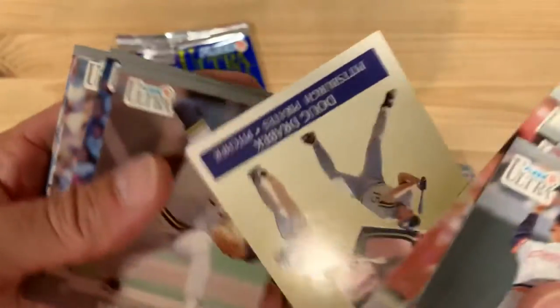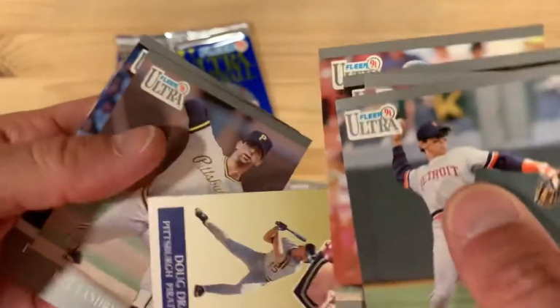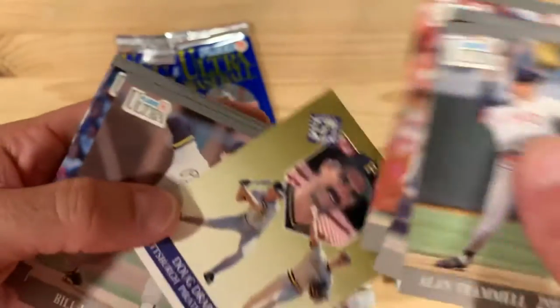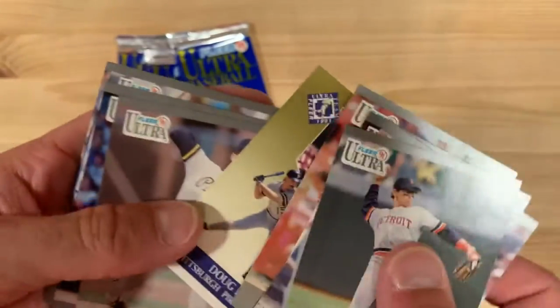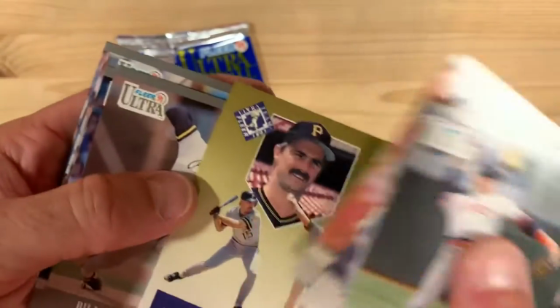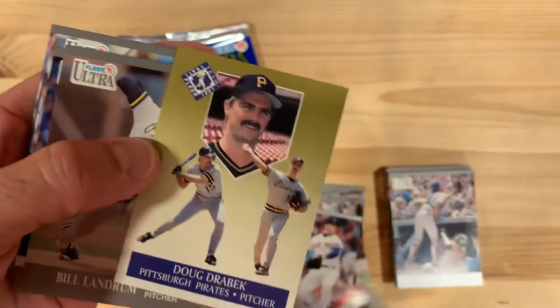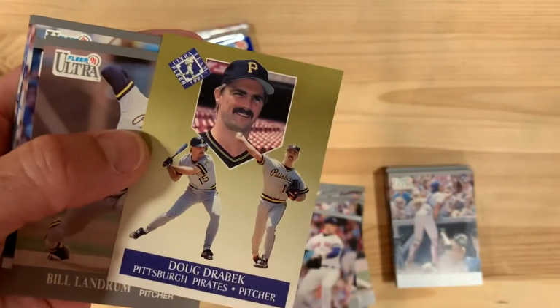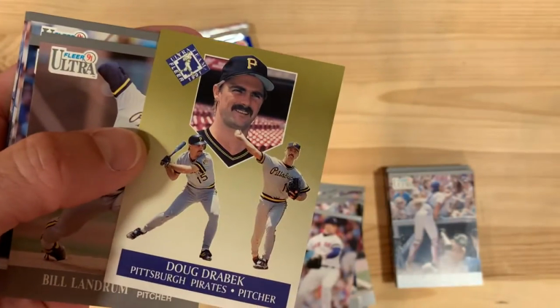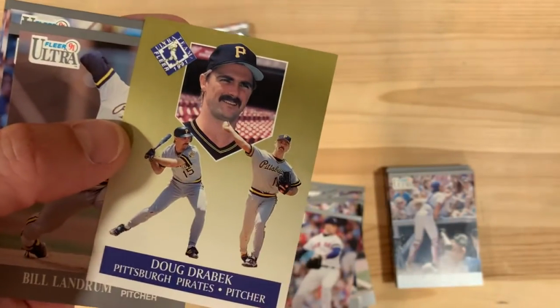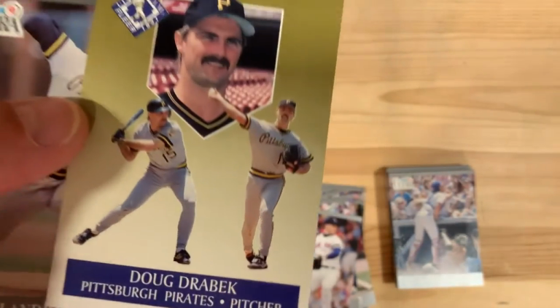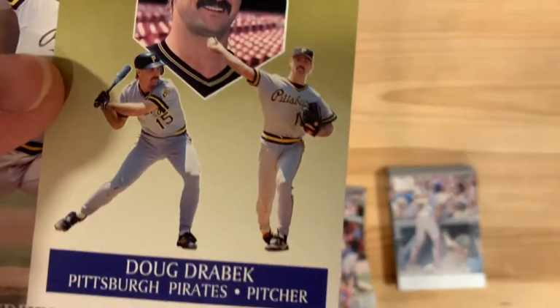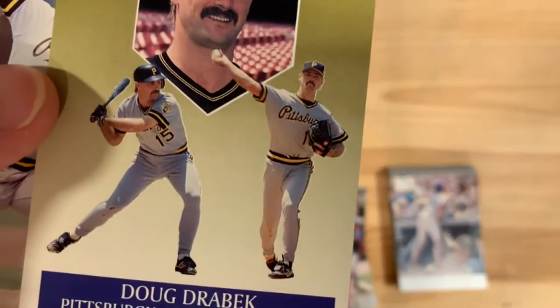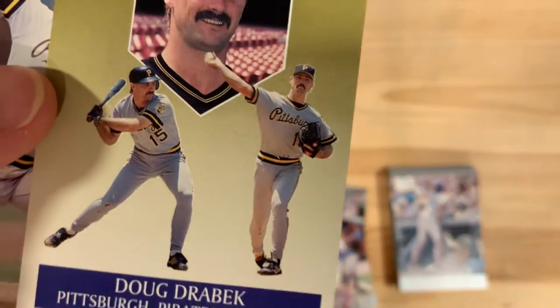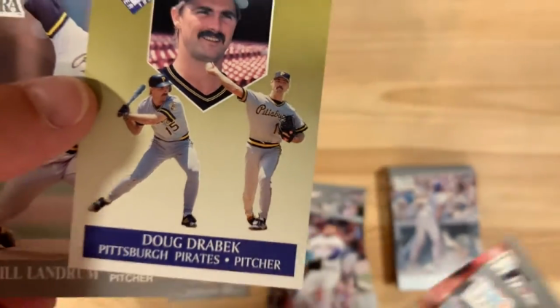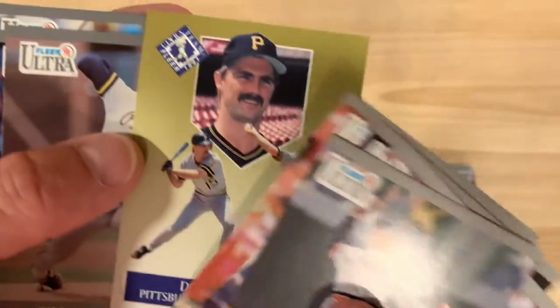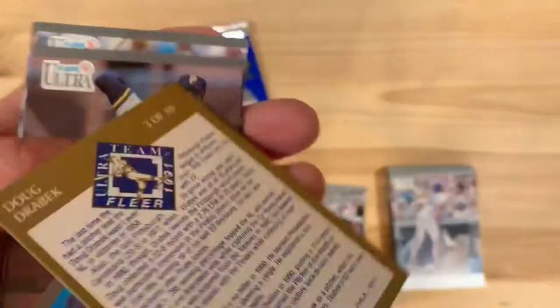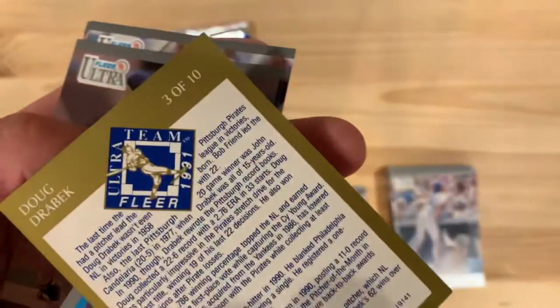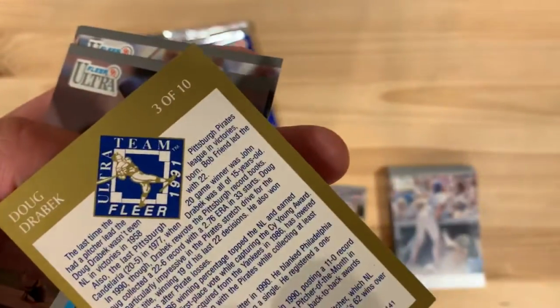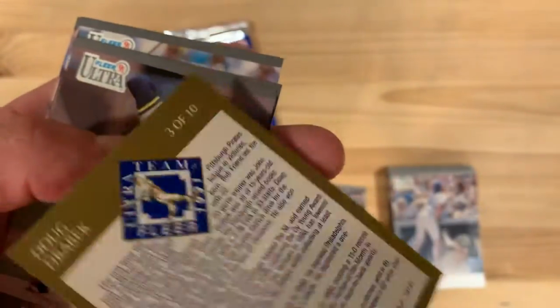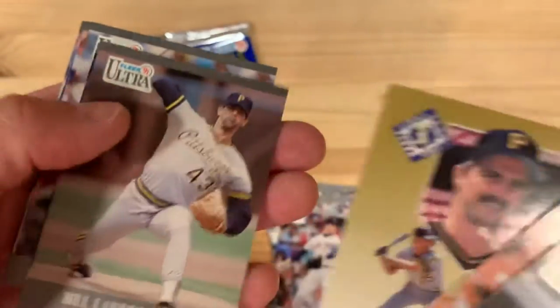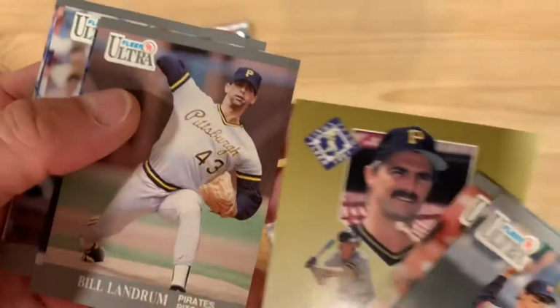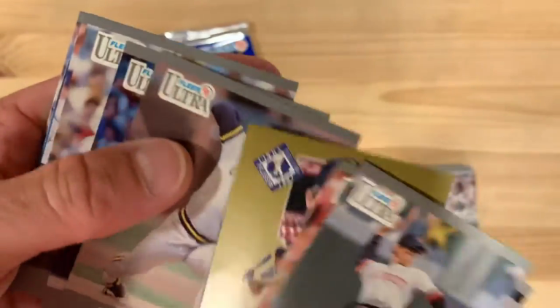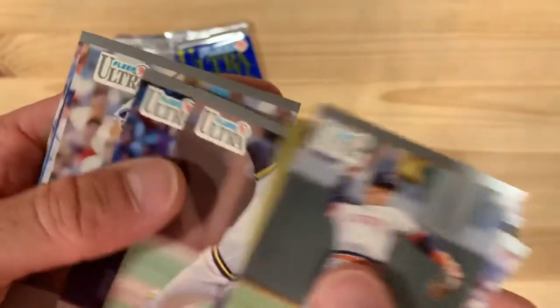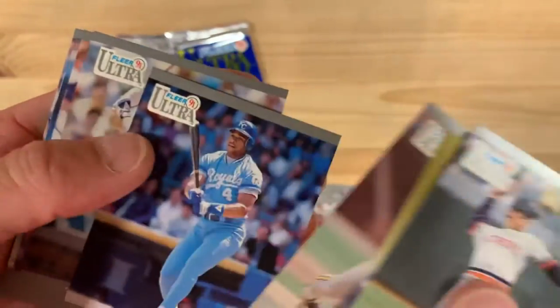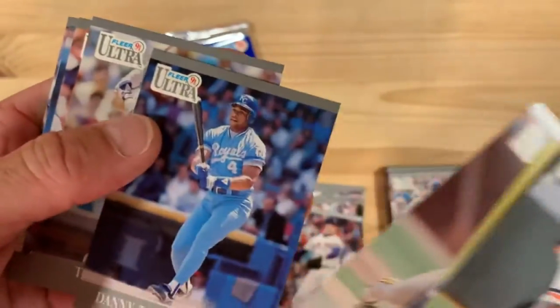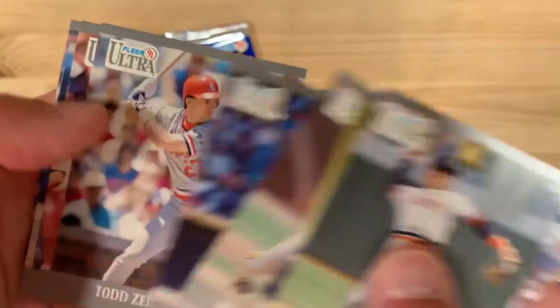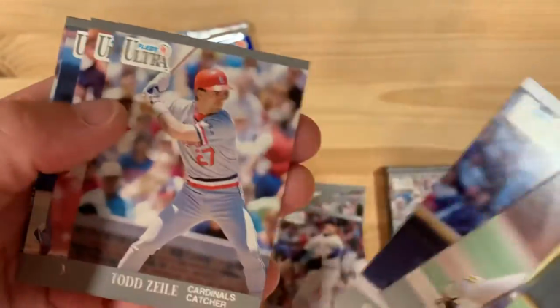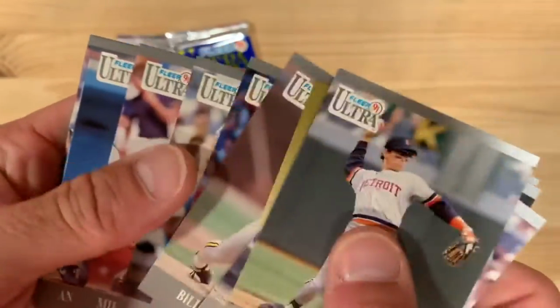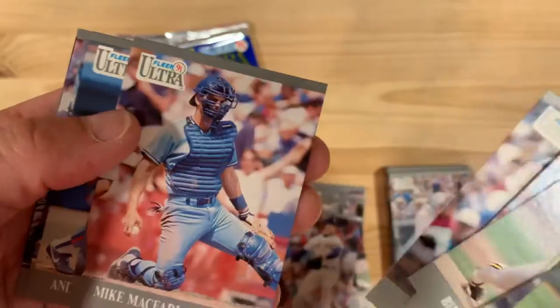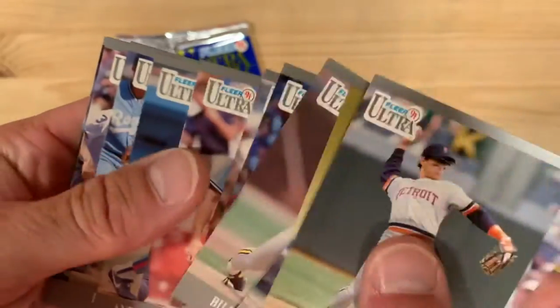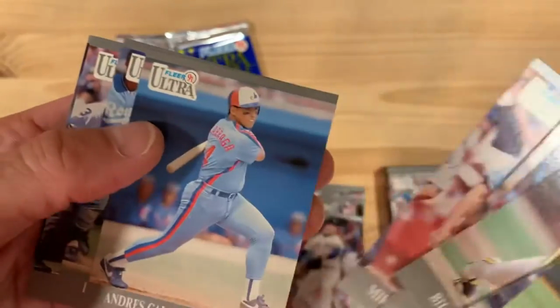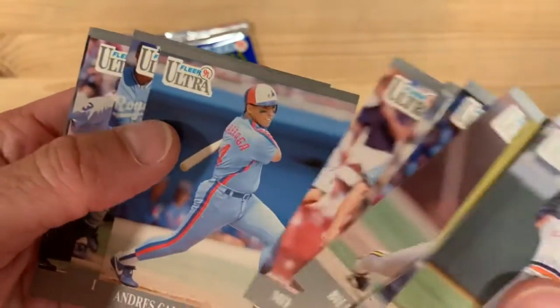One of those gold ones. This is Doug Drabeck. I'm going to show him hitting too — look at that, even though he's a pitcher. There are only 10 cards in that subset for the gold.